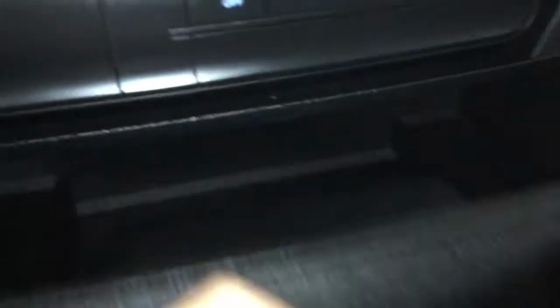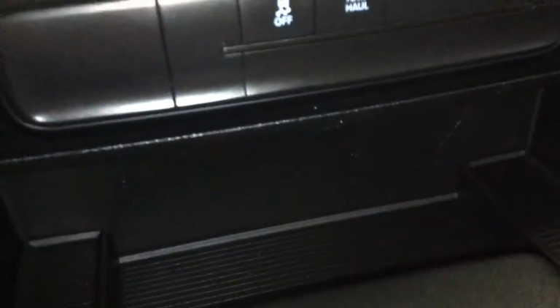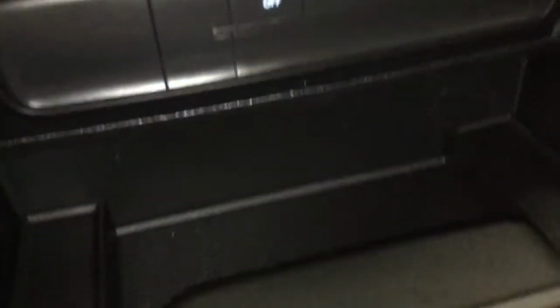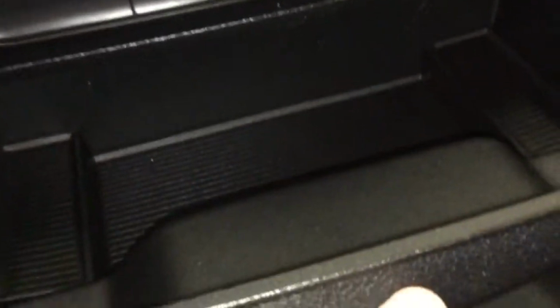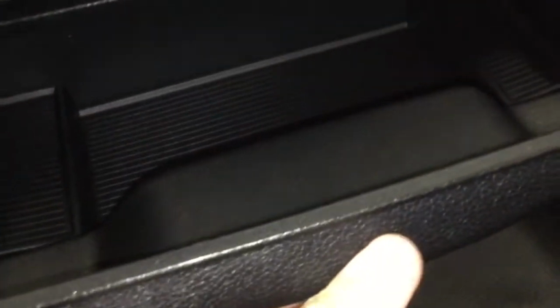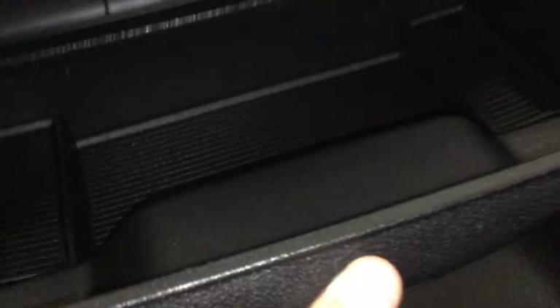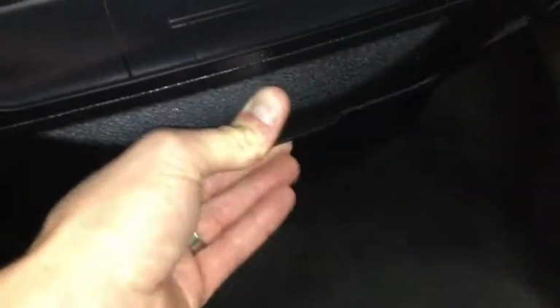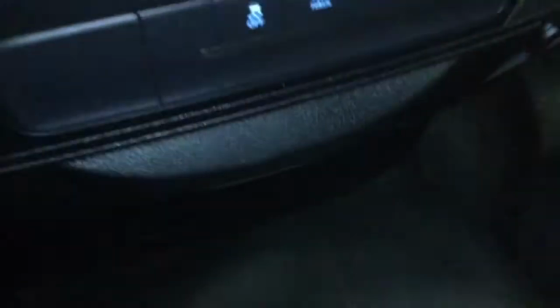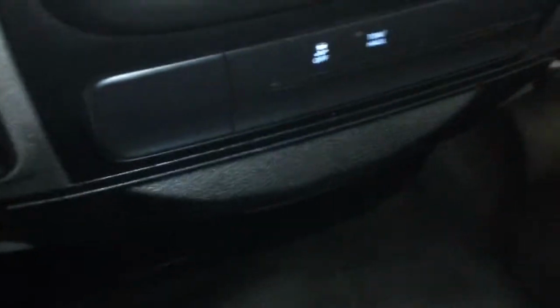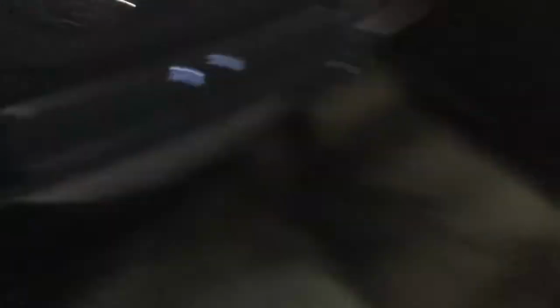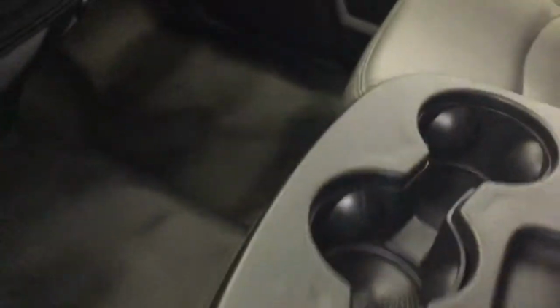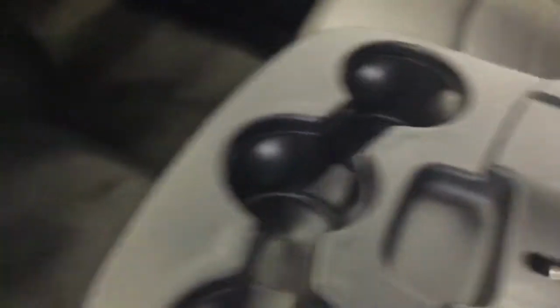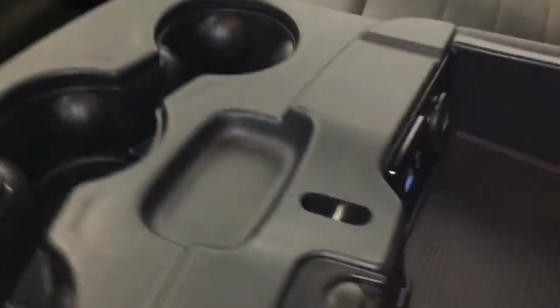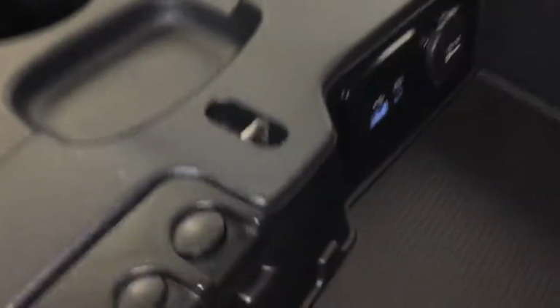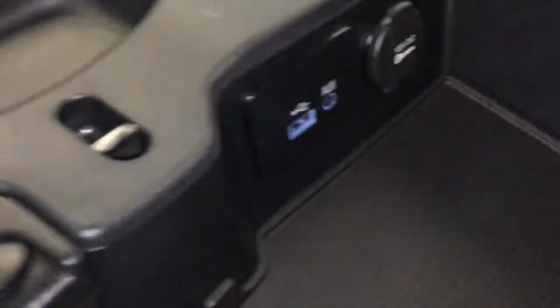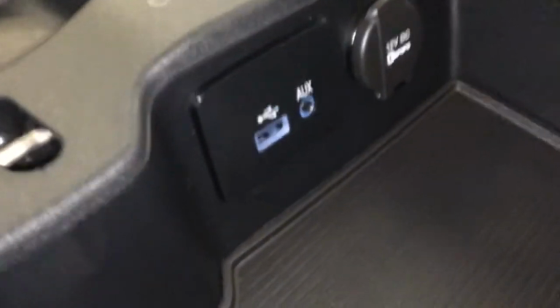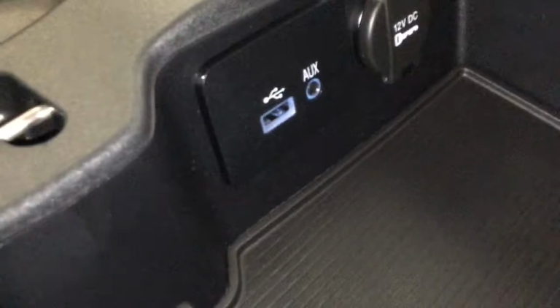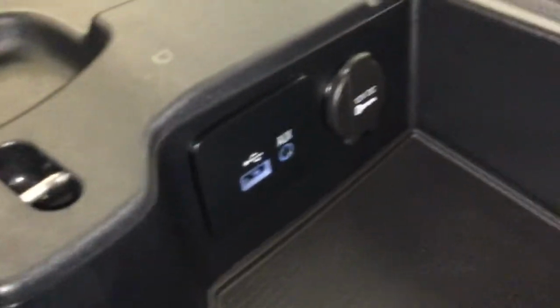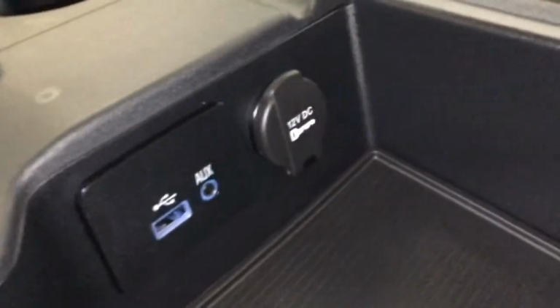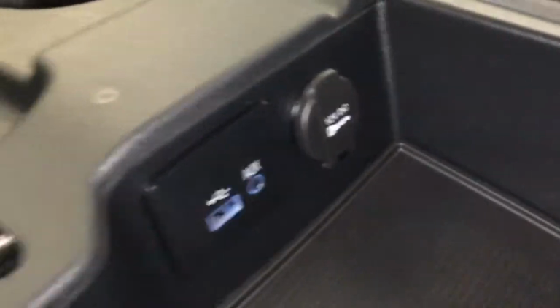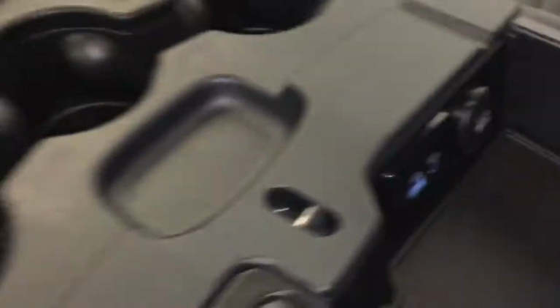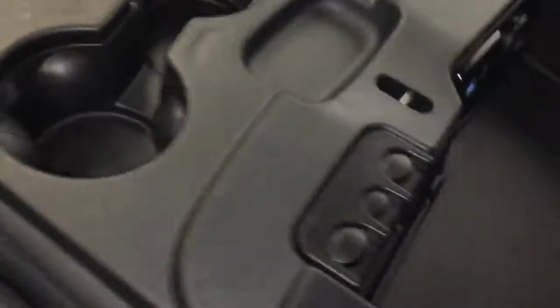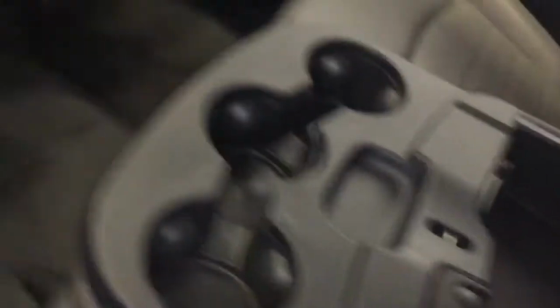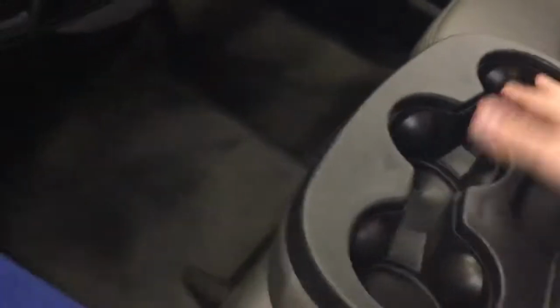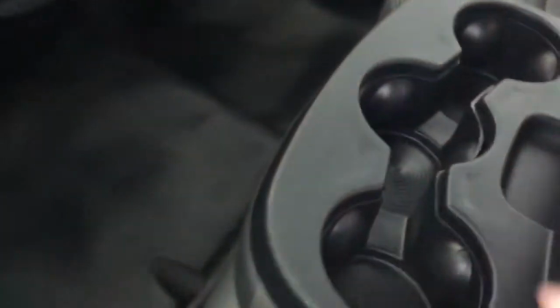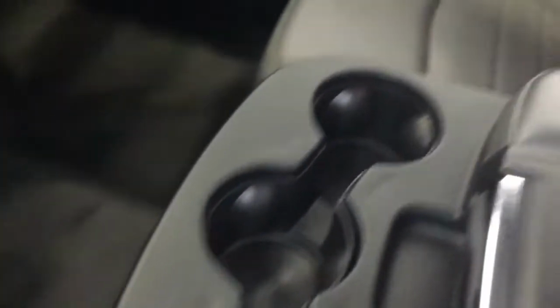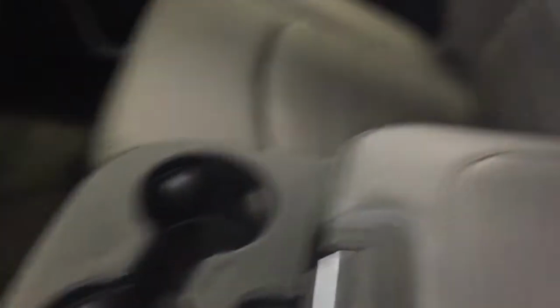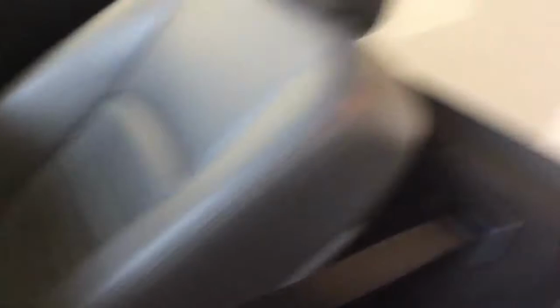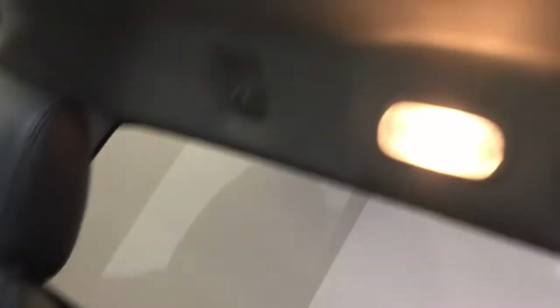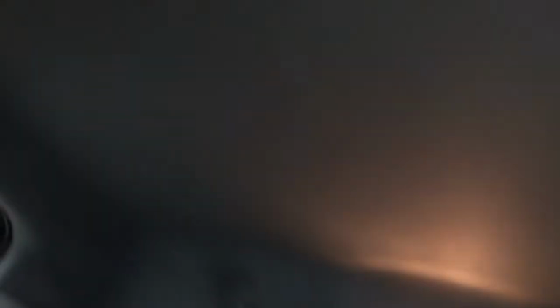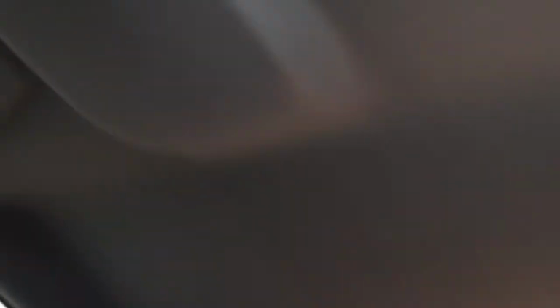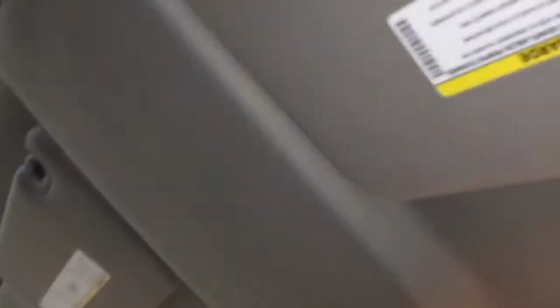You have a cargo compartment, and the center console is going to have your USB port and auxiliary port for your media, along with another 12 volt outlet and three cup holders. The headliner is in great shape as well.